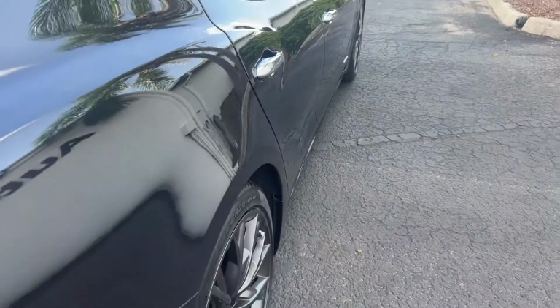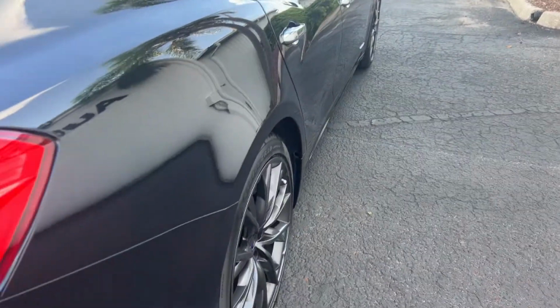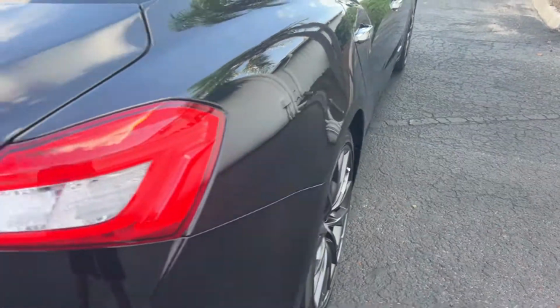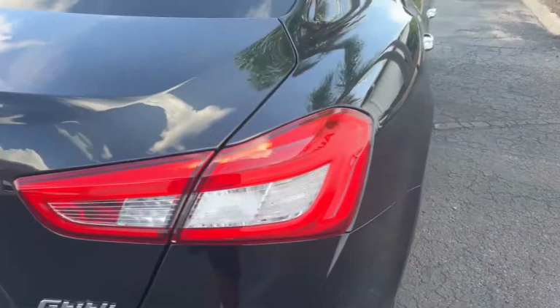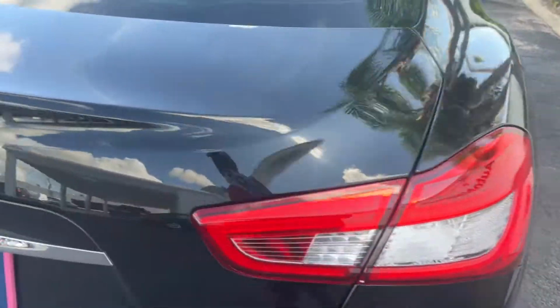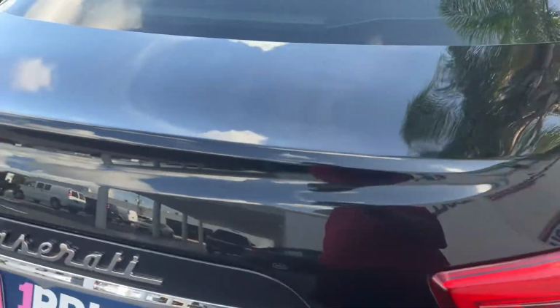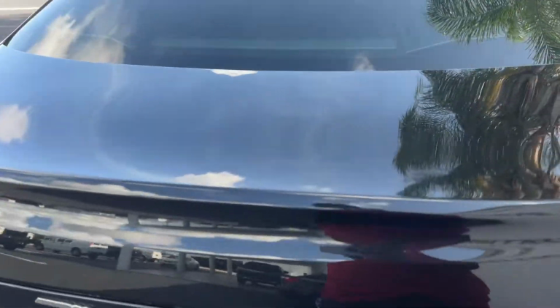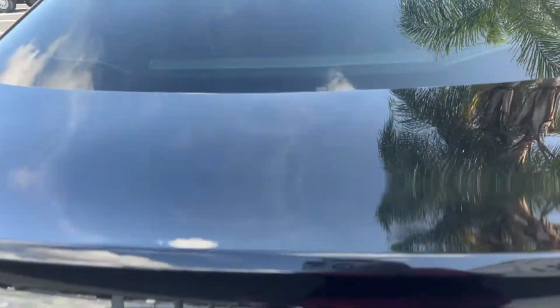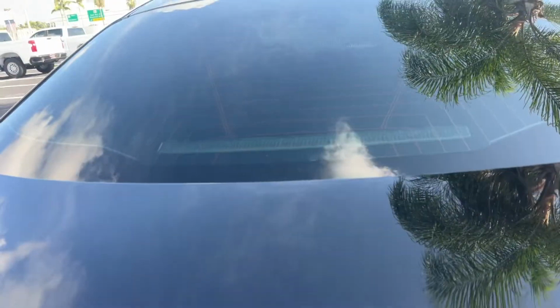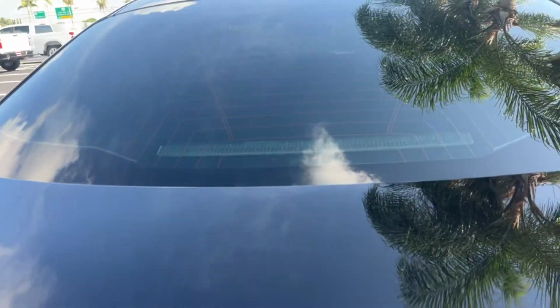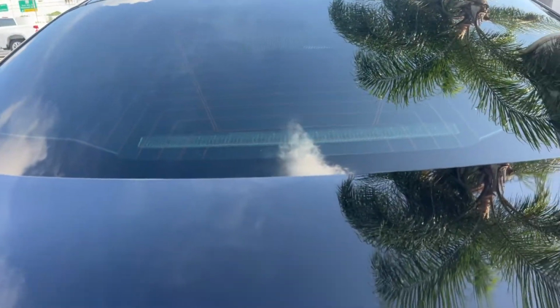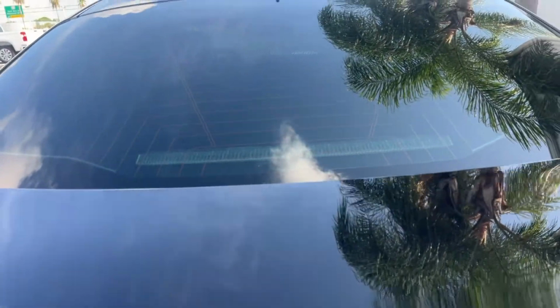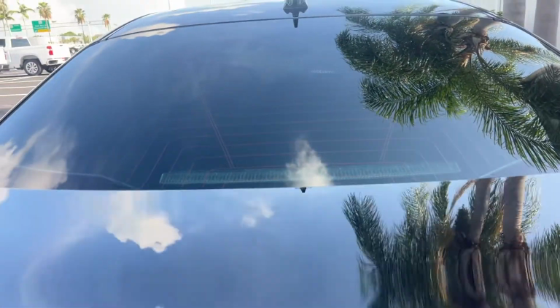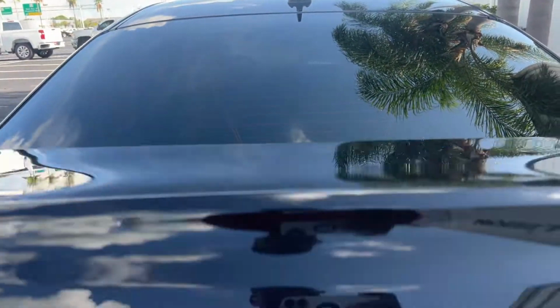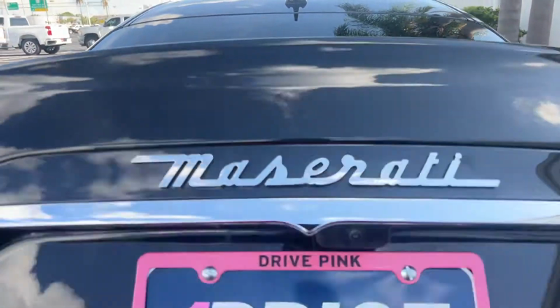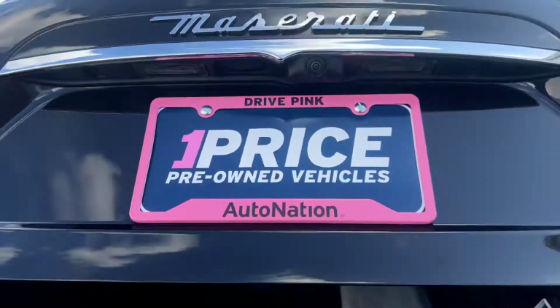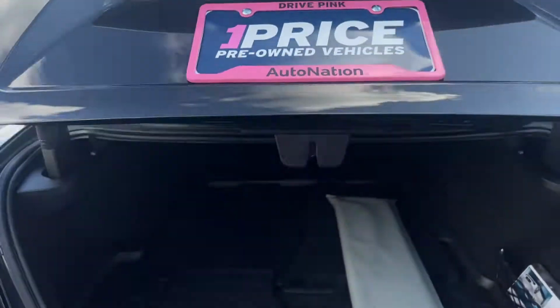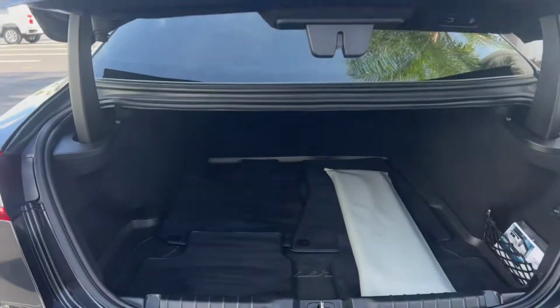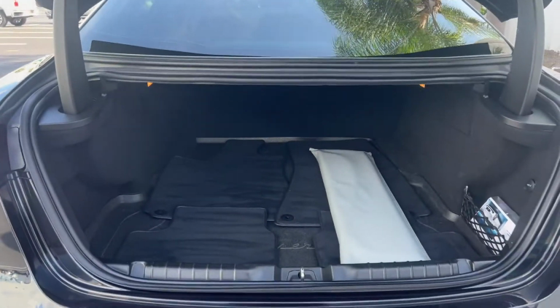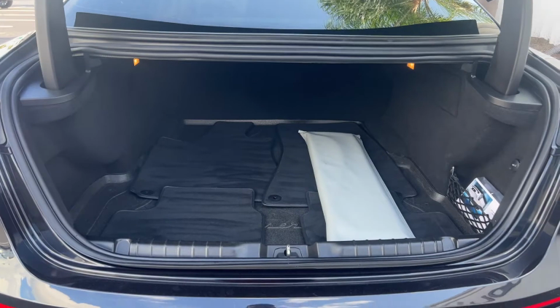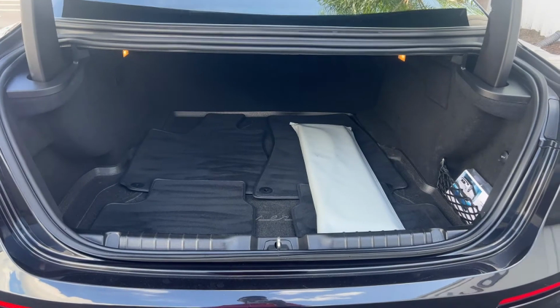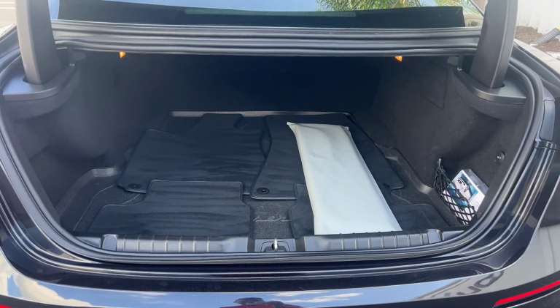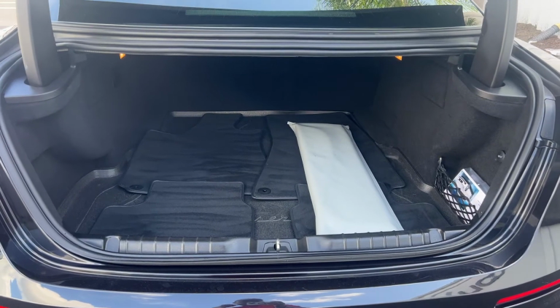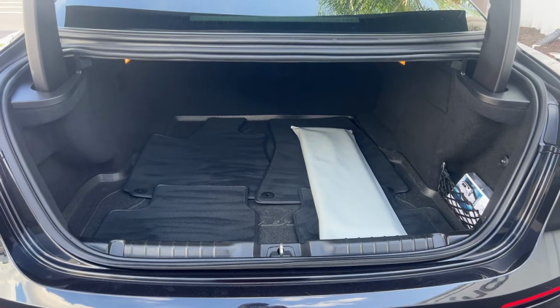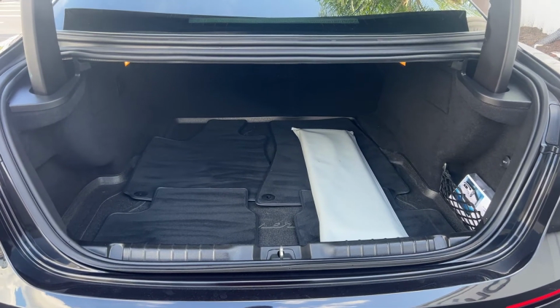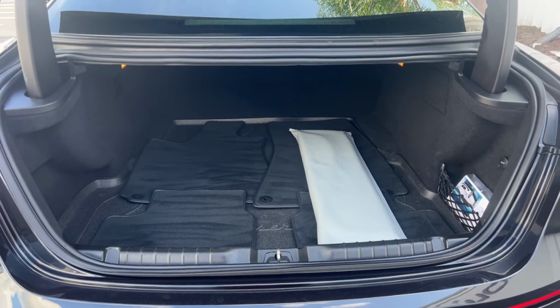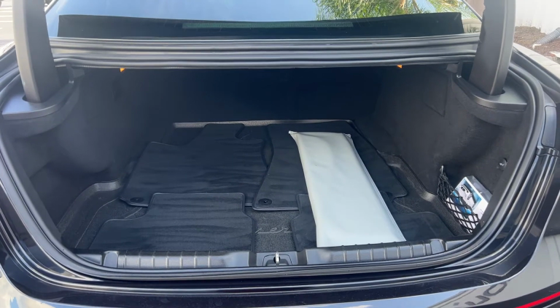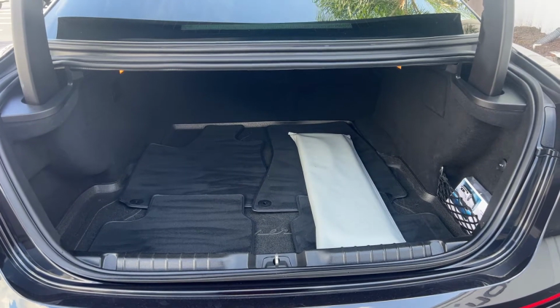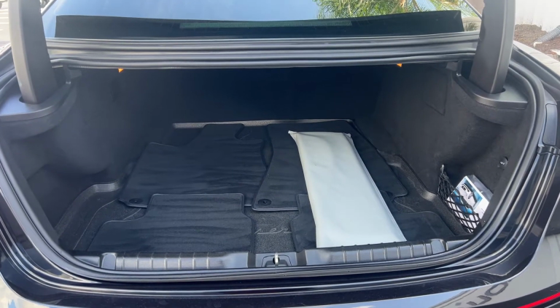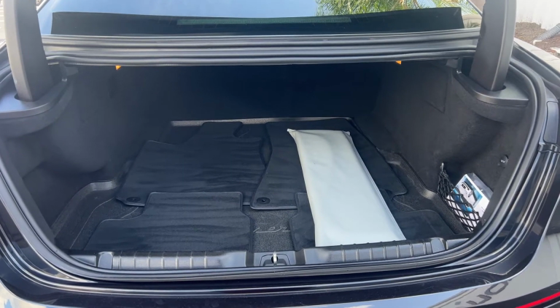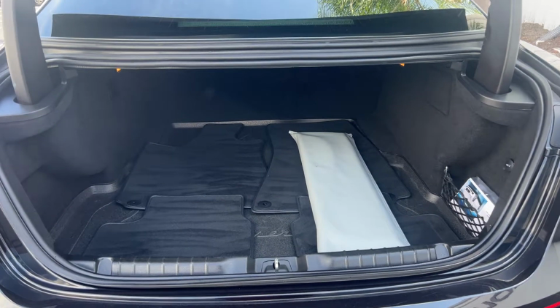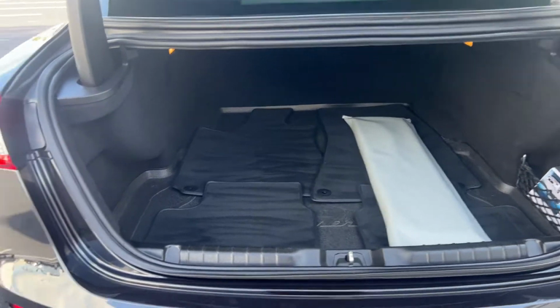It rides on aluminum wheels and is equipped with backup sensors, a backup camera, and a power trunk lid. There's a look at the storage in the trunk area — the rear seats fold down for additional storage.